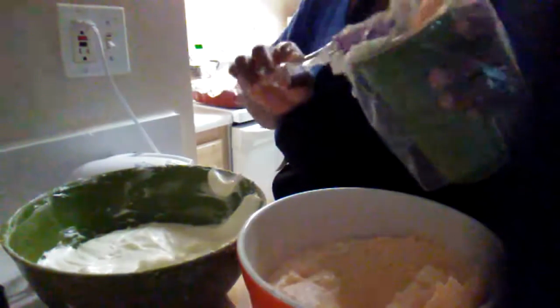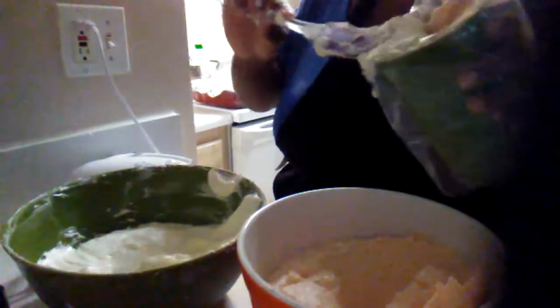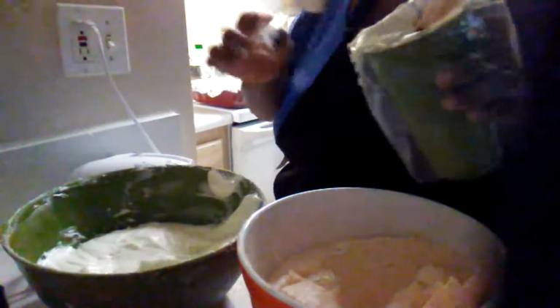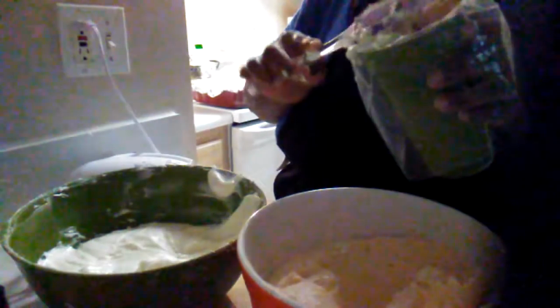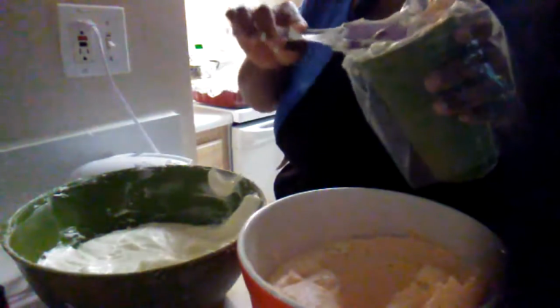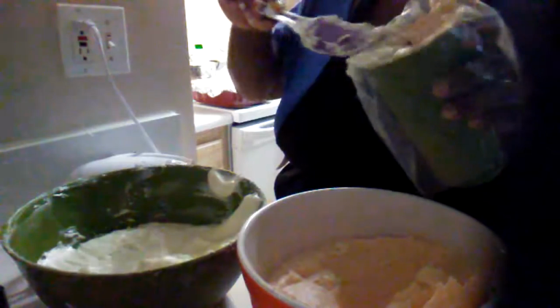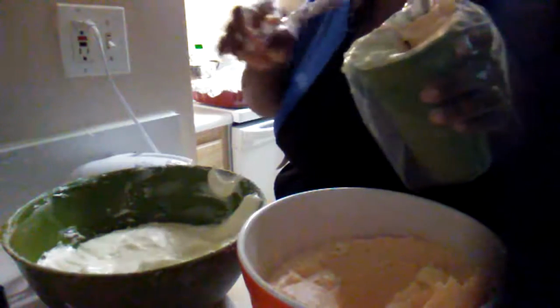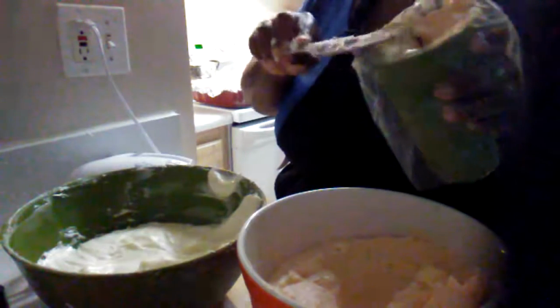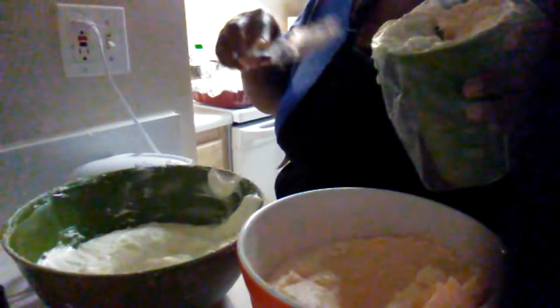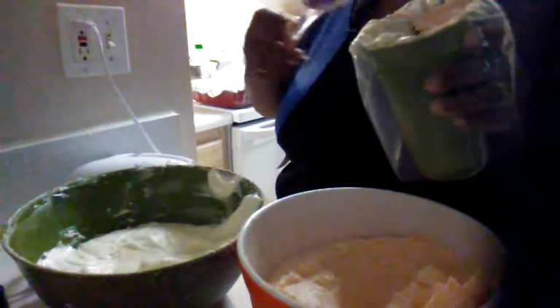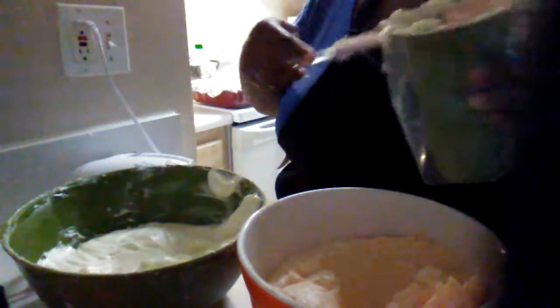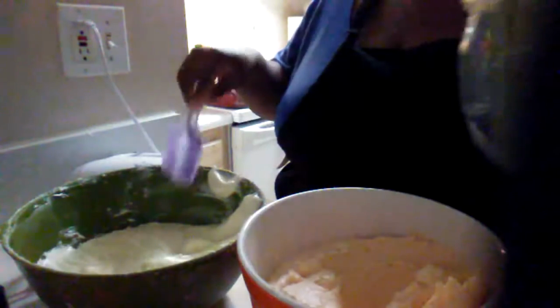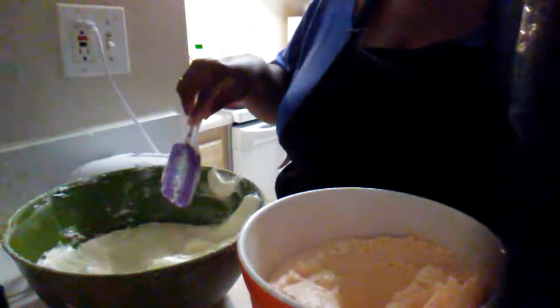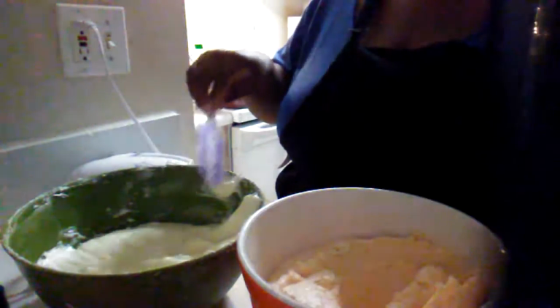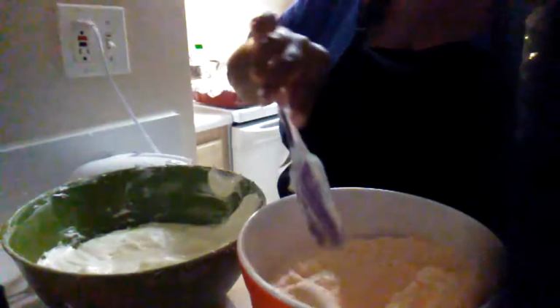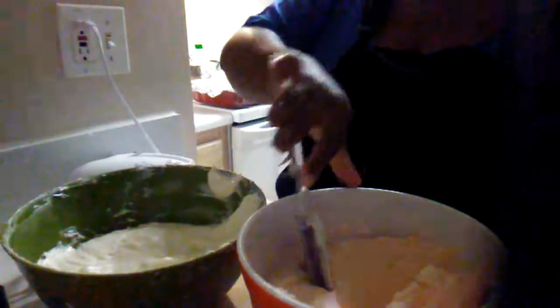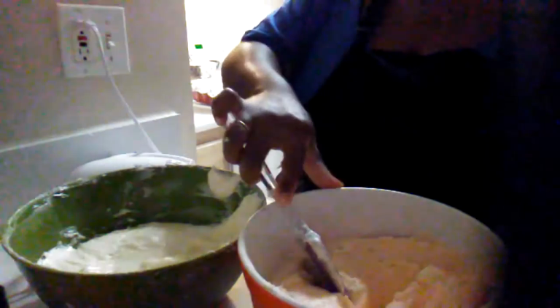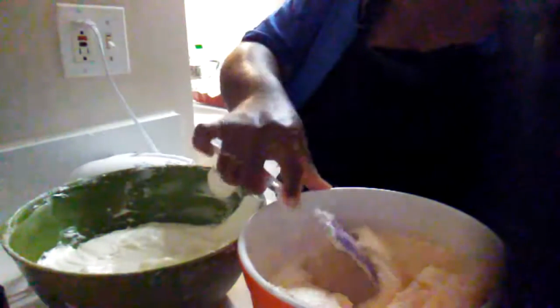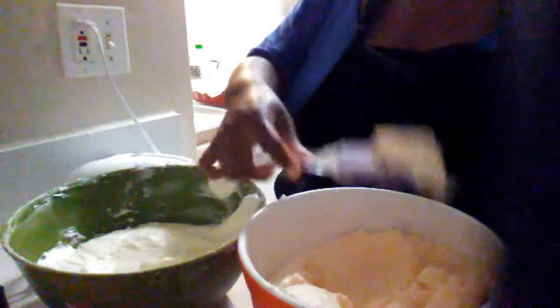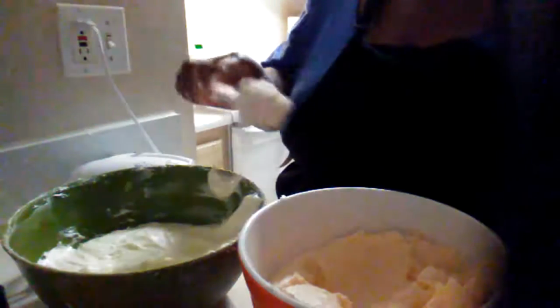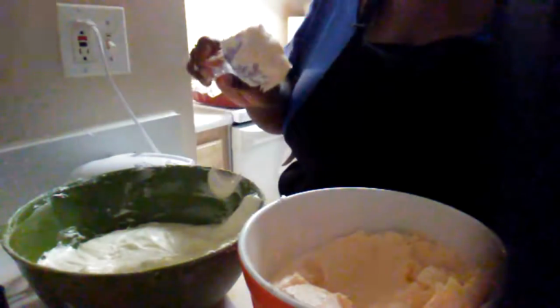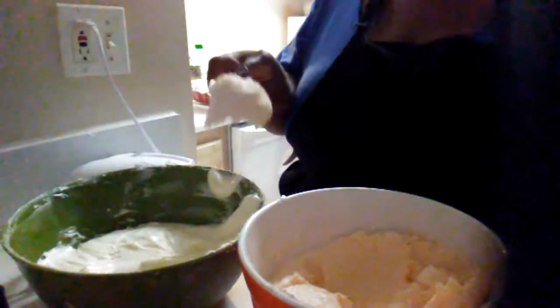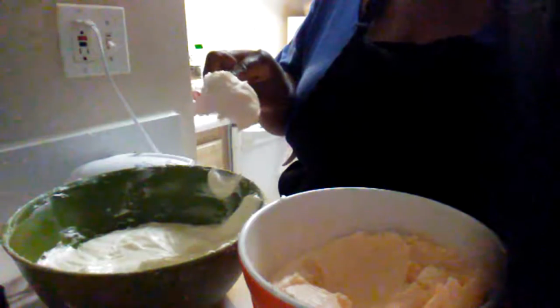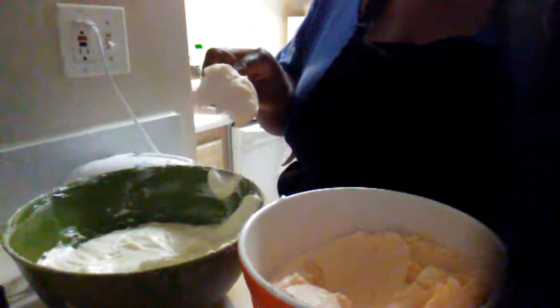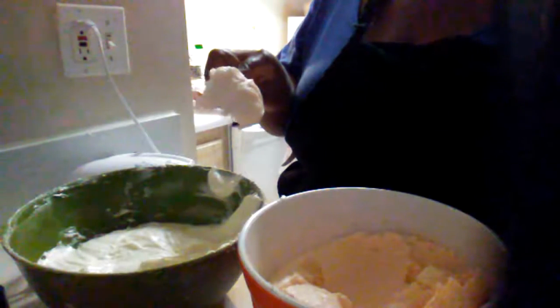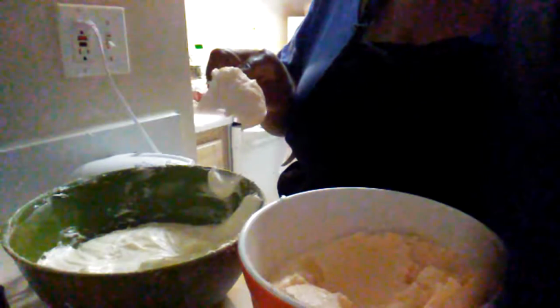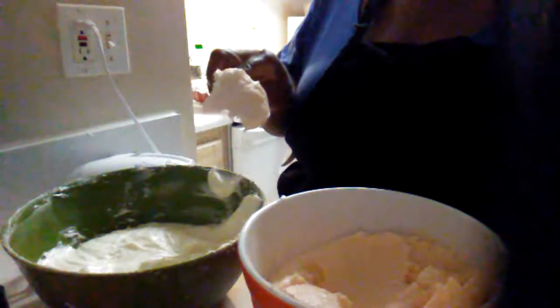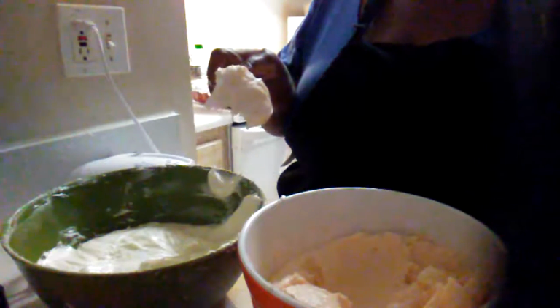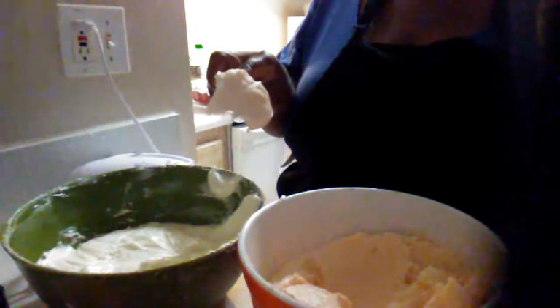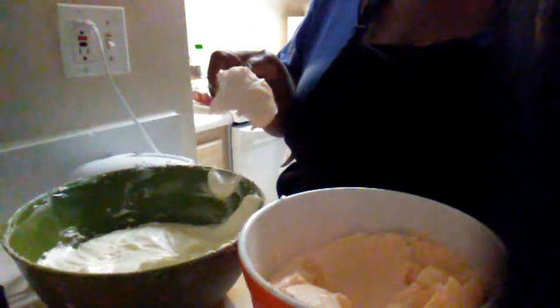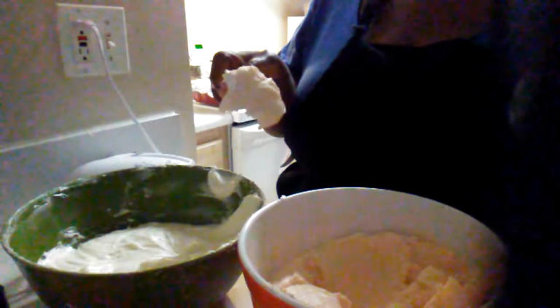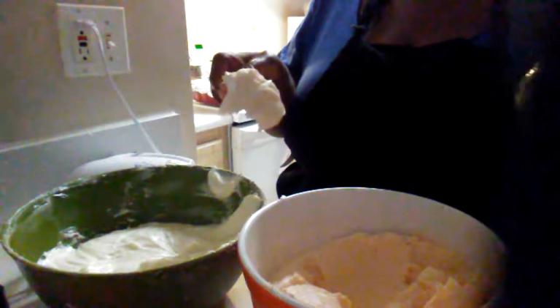I wanted to show you the difference between the one that falls off the spoon and the one that doesn't. It's been in the refrigerator for 15 minutes — see how very stiff it has become. That's how it should look.